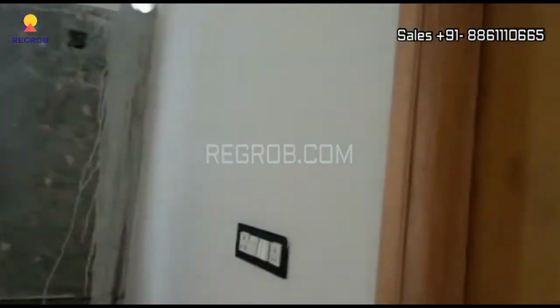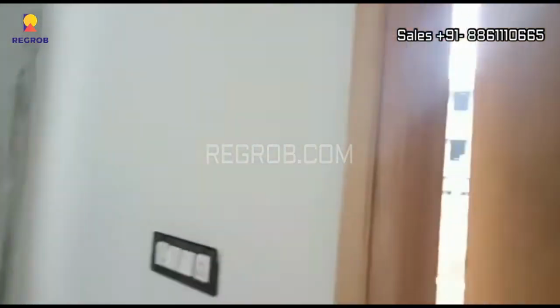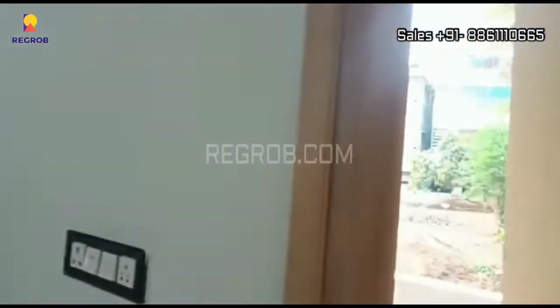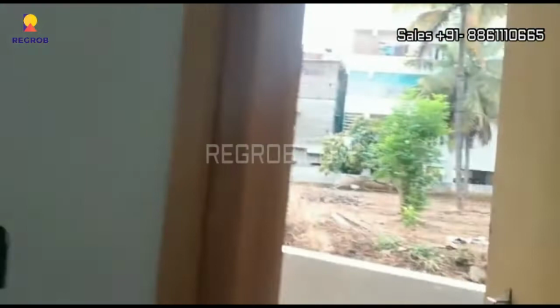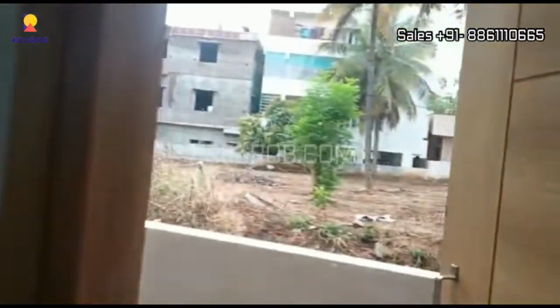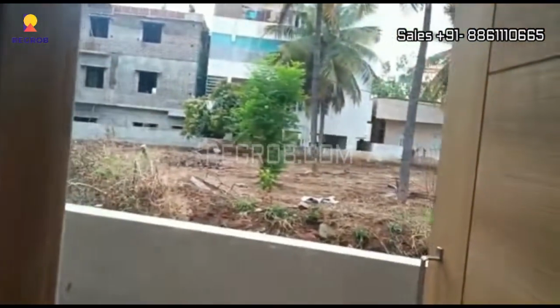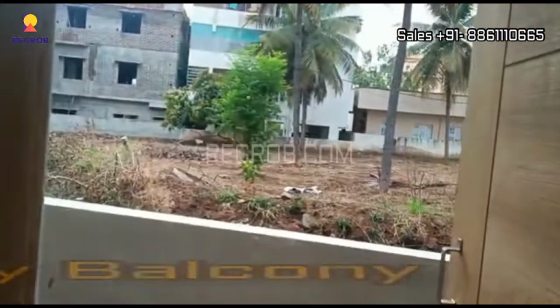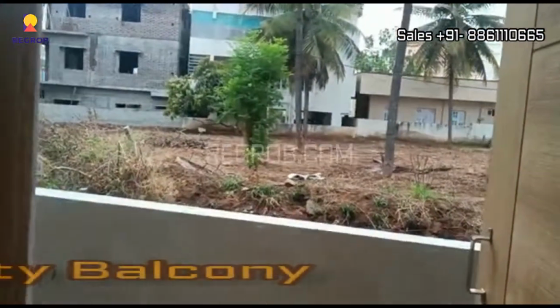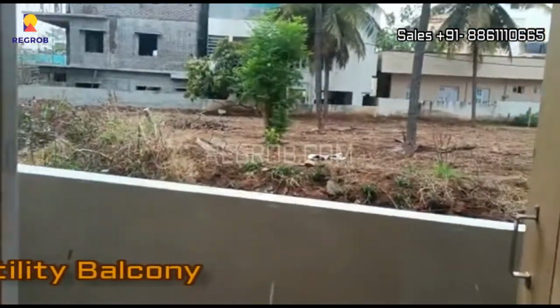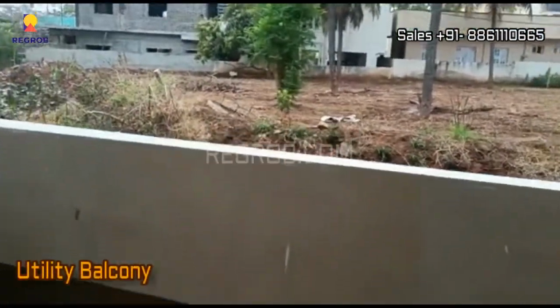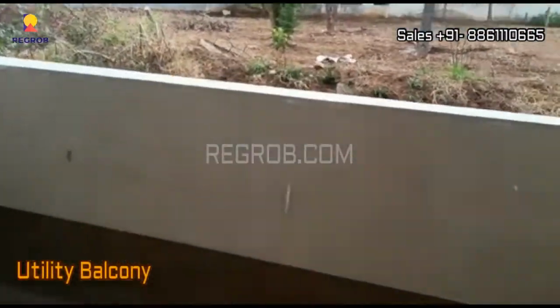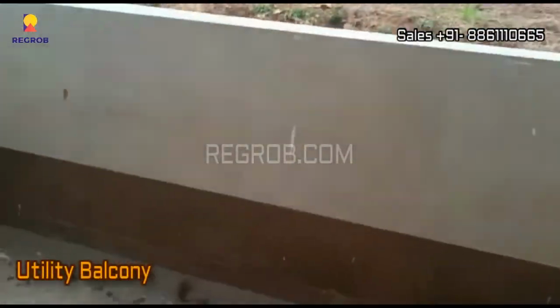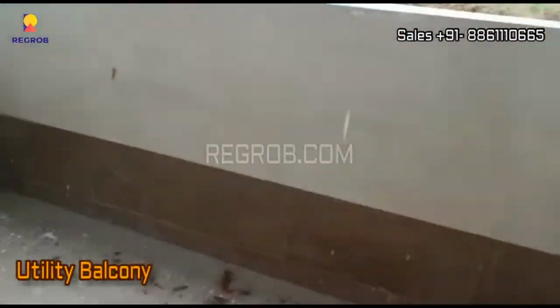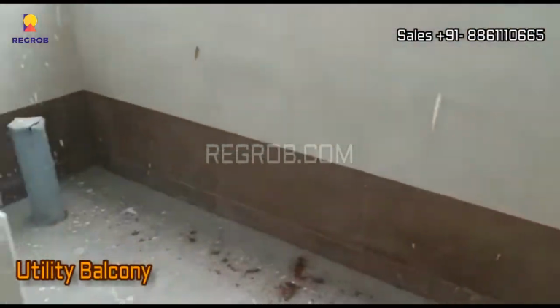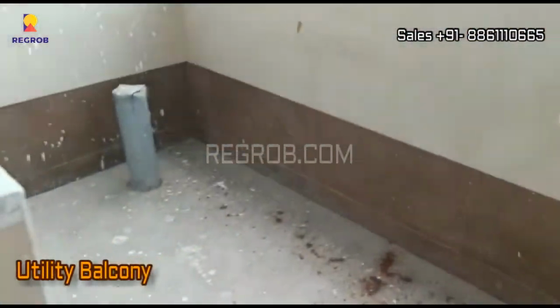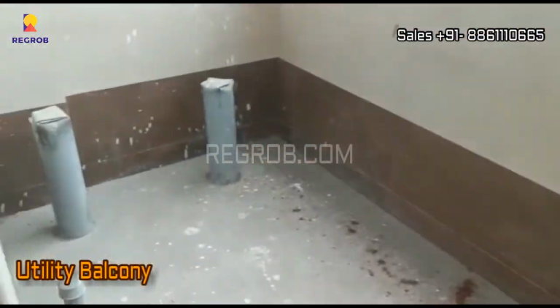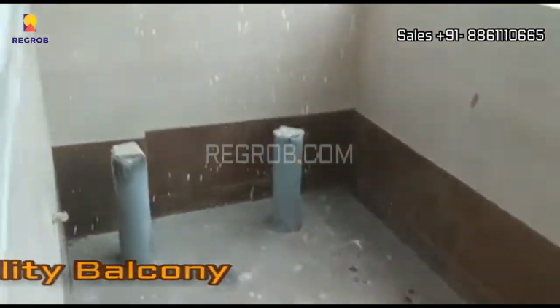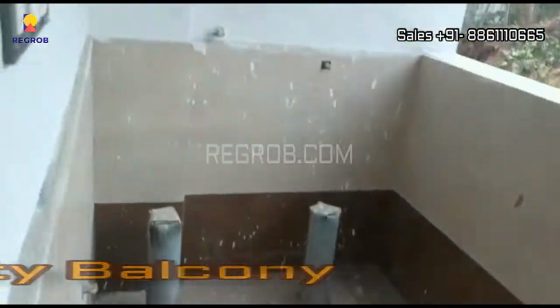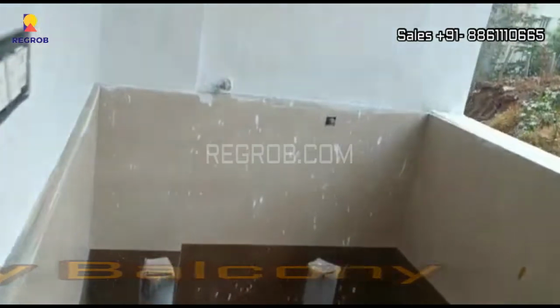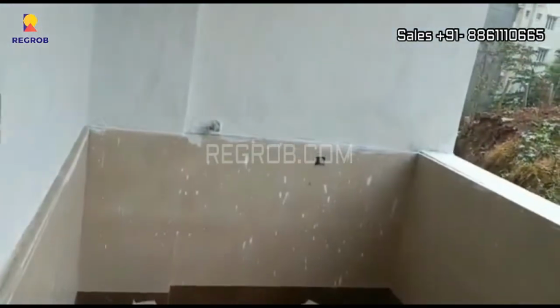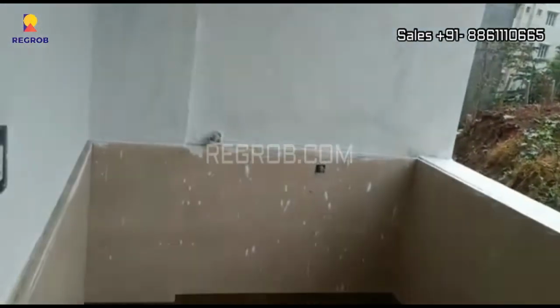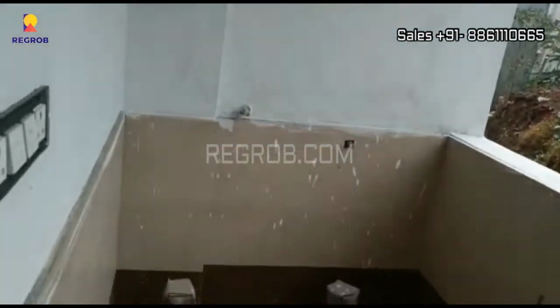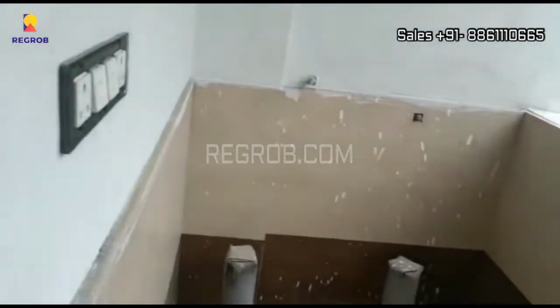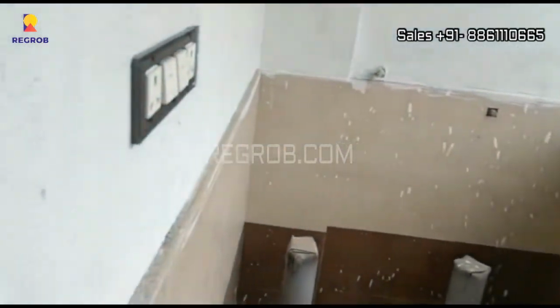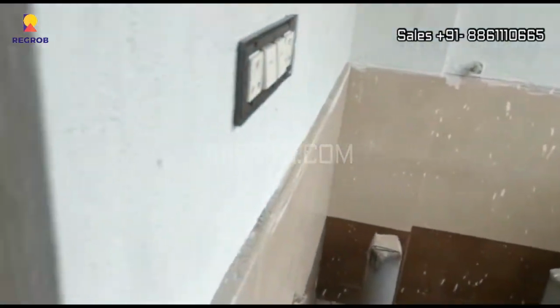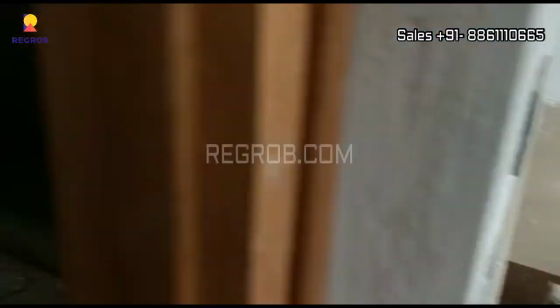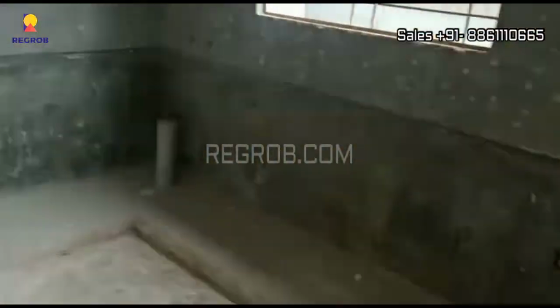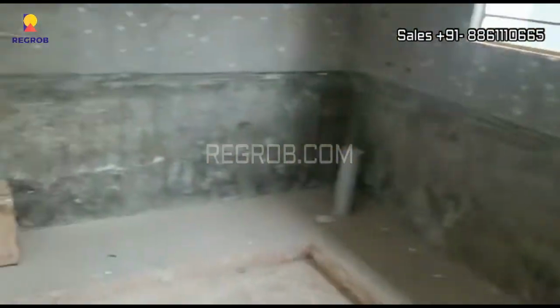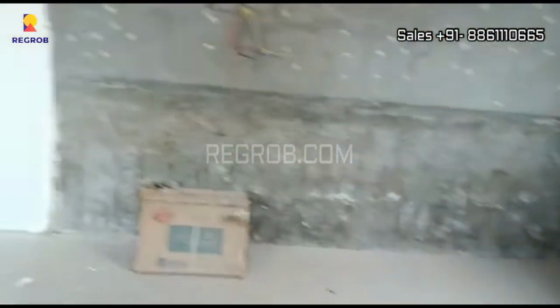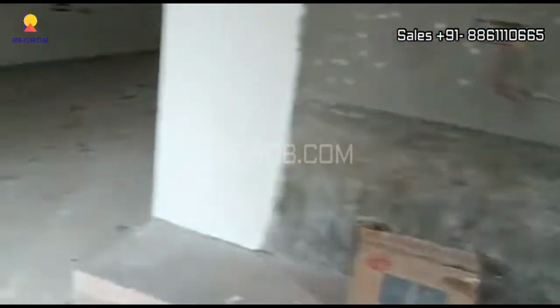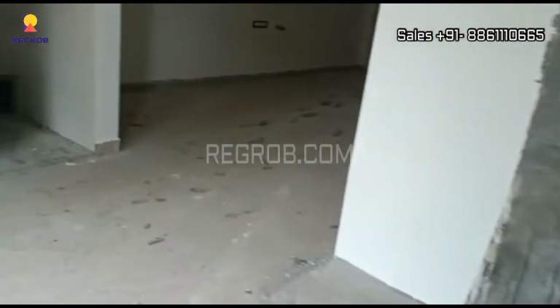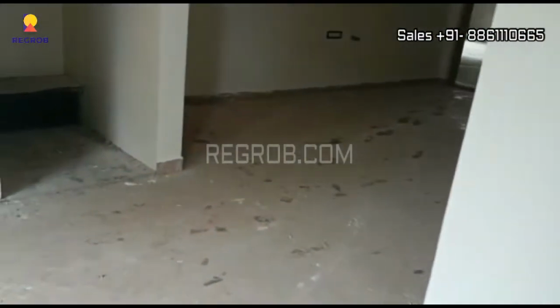In the kitchen, here is a separate utility balcony attached to it. The kitchen has efficient space.